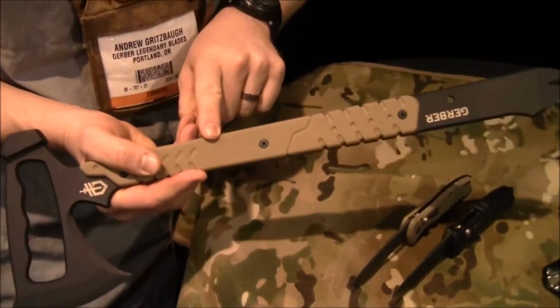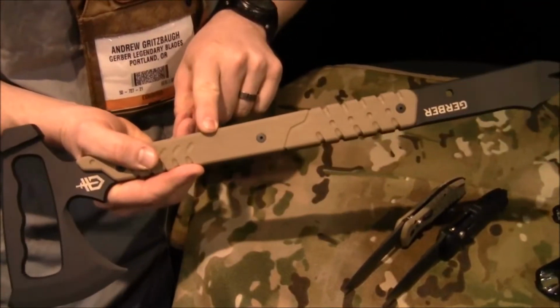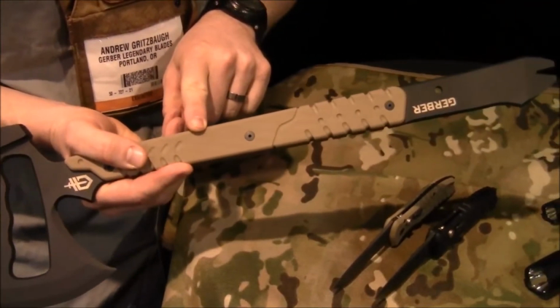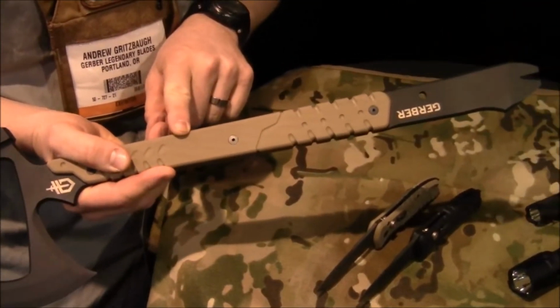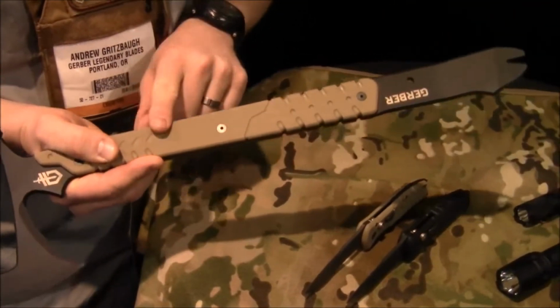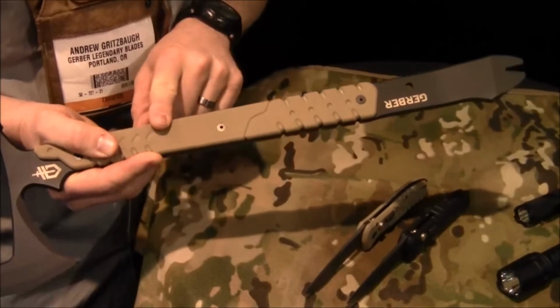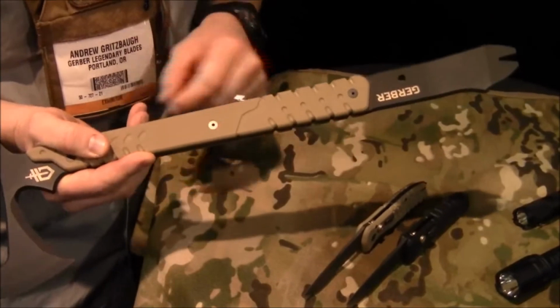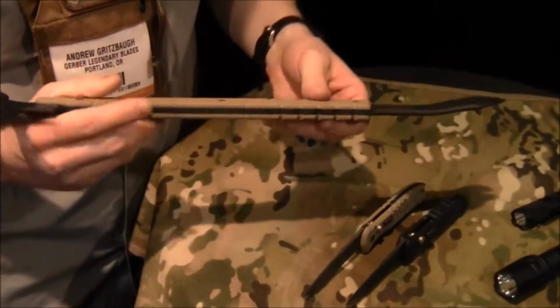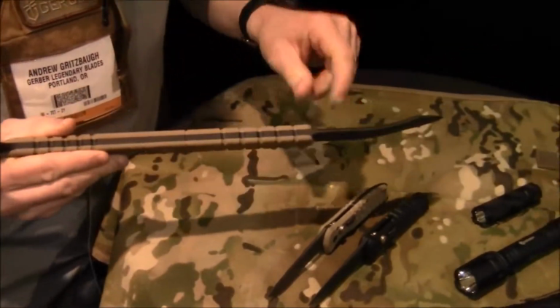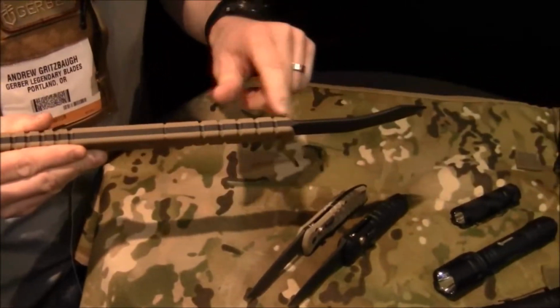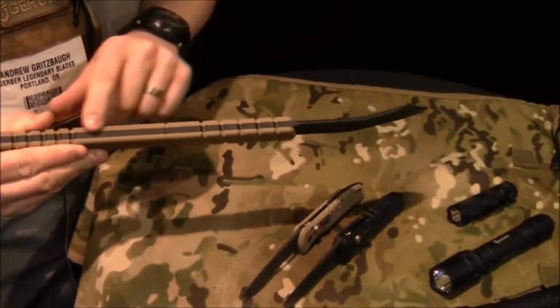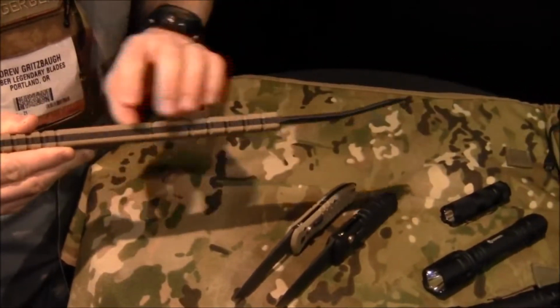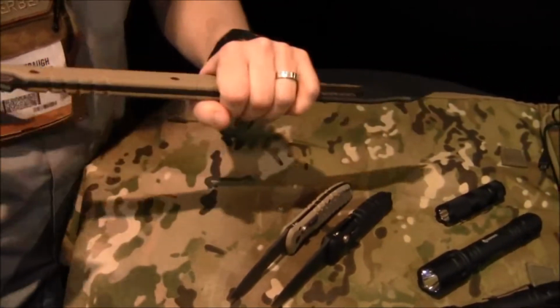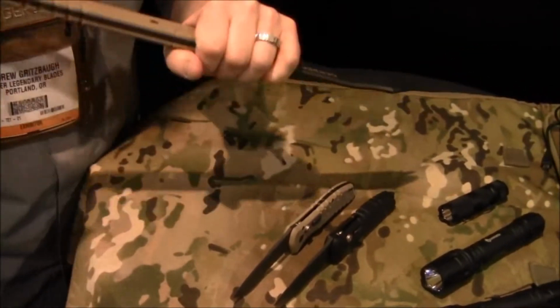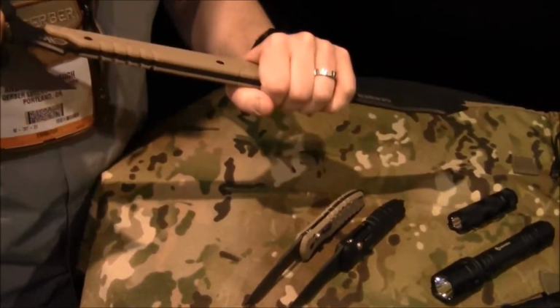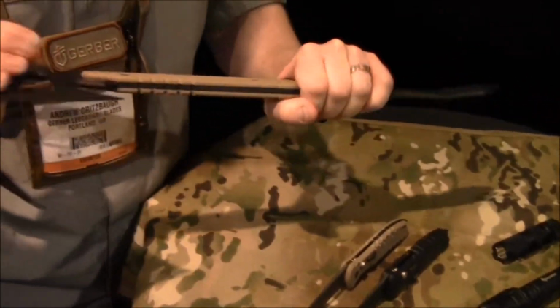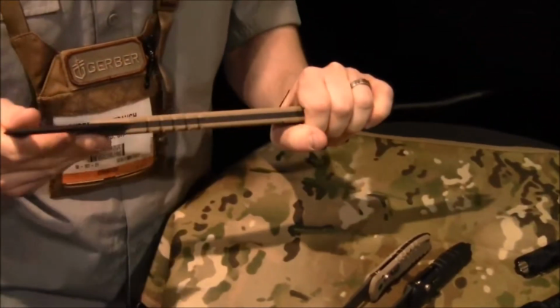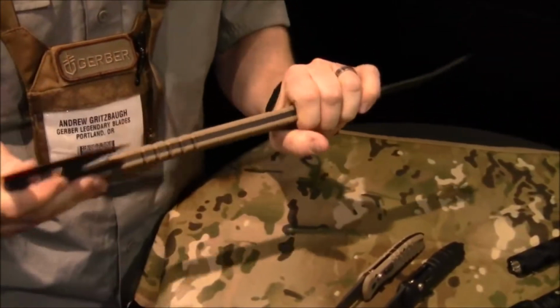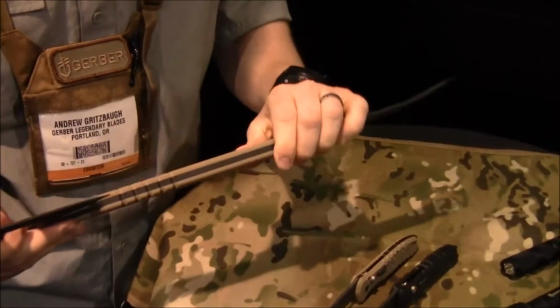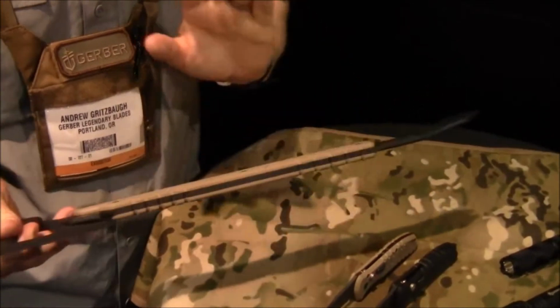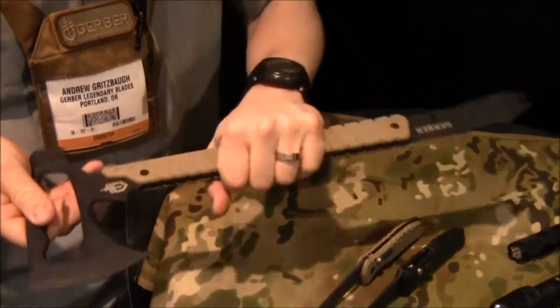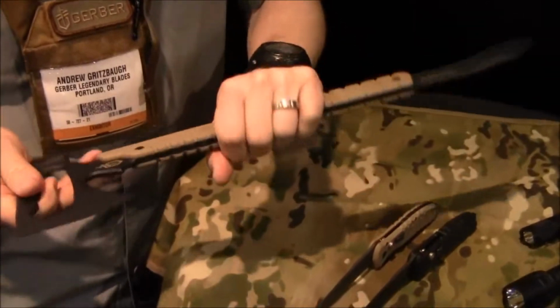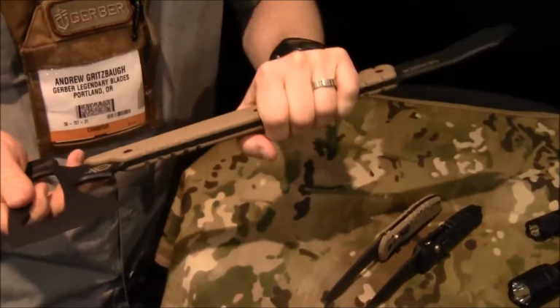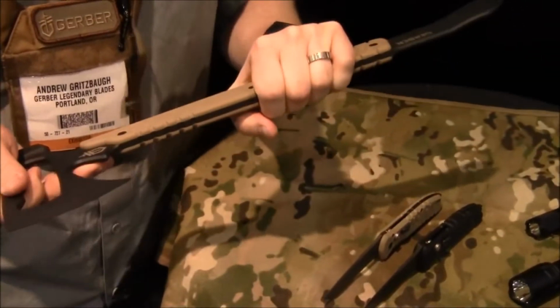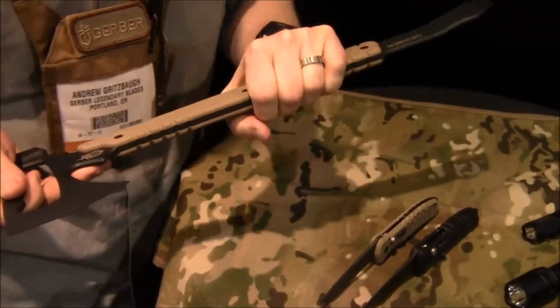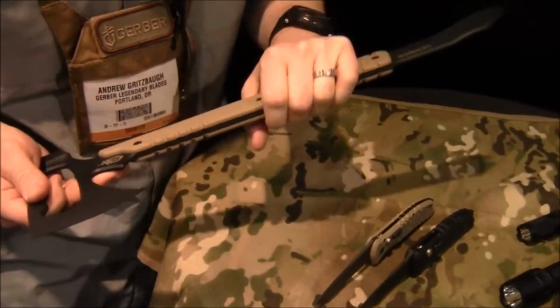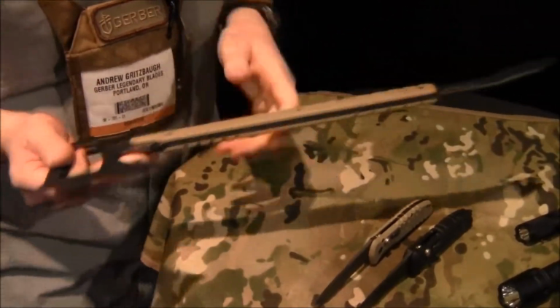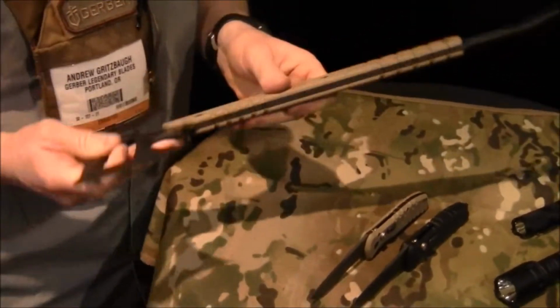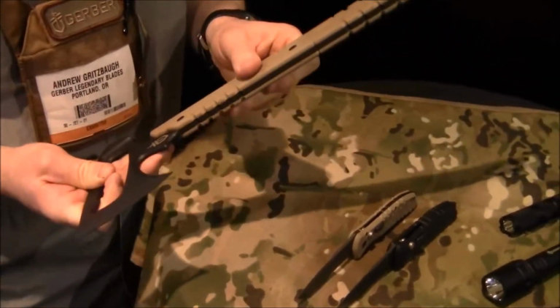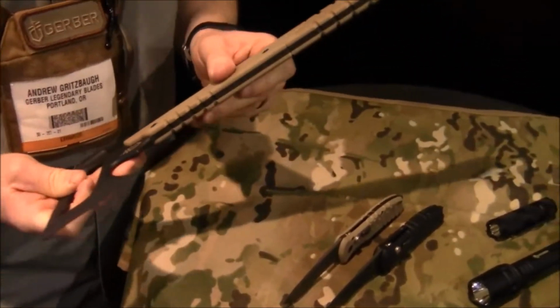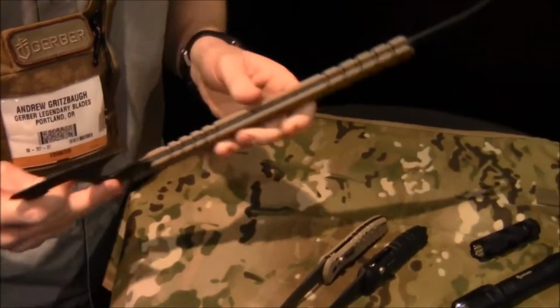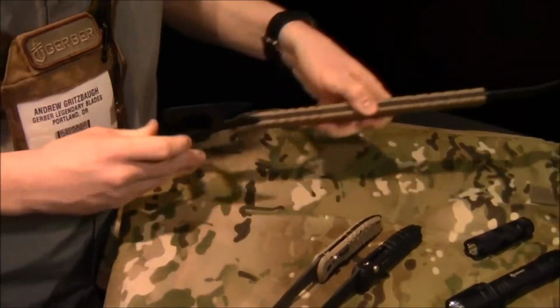Tan 499 G10 scales — lightweight, incredibly durable, totally full tang construction. So when you're getting into that pry action, you can really rely on this to do the job. Awesome piece of kit. This is going to be about $280 and should be available in about 30 days or so.